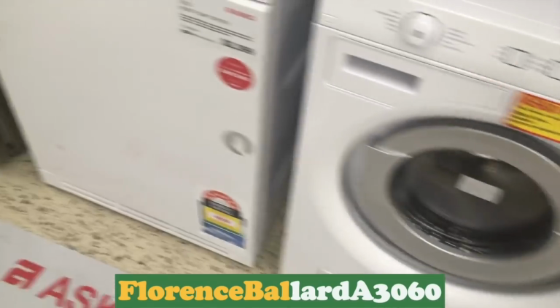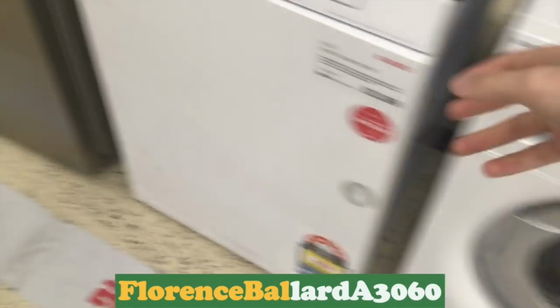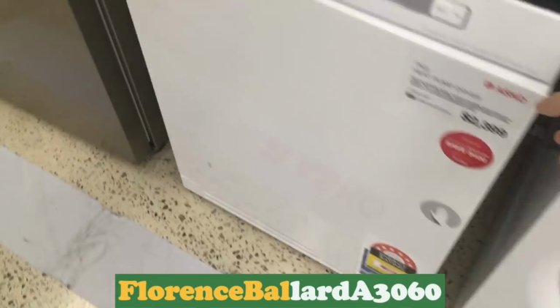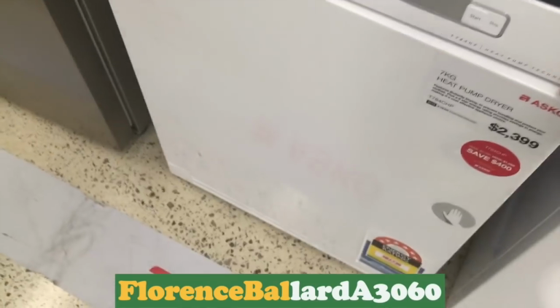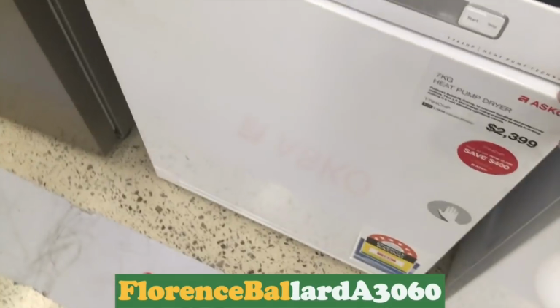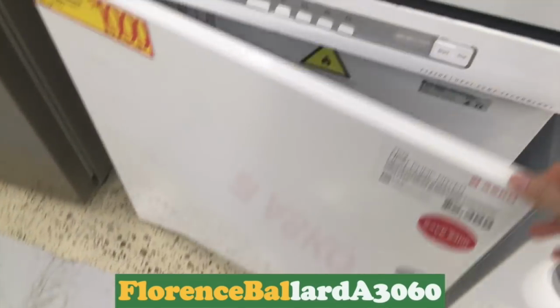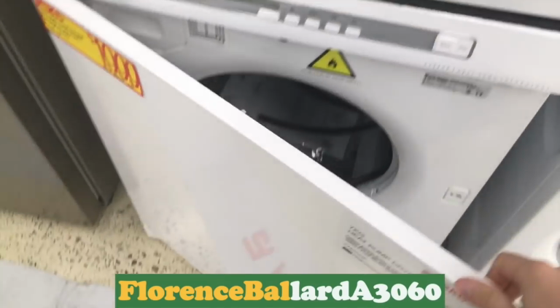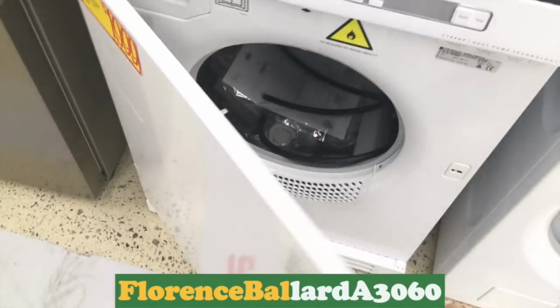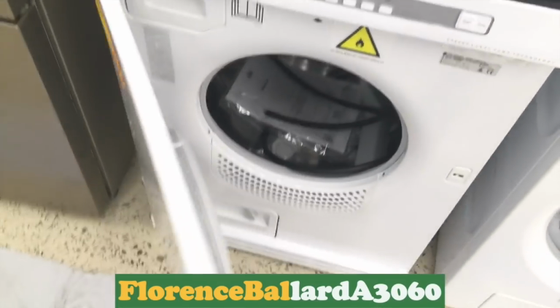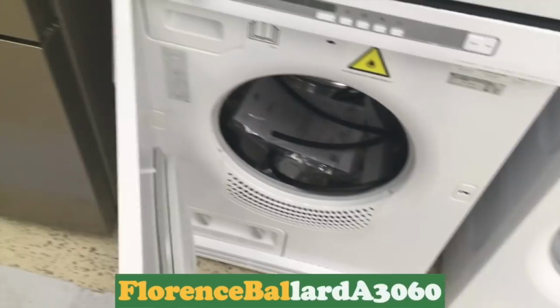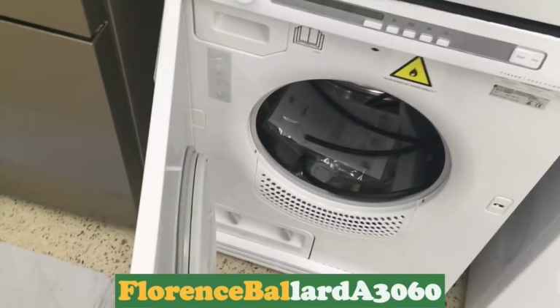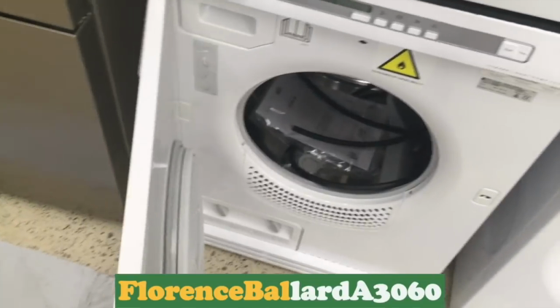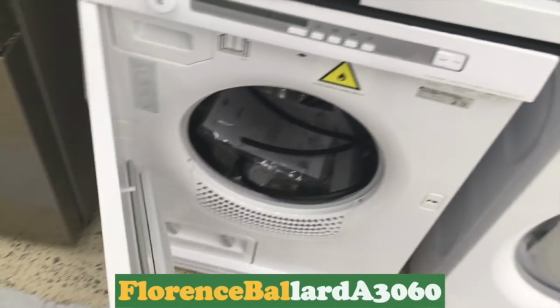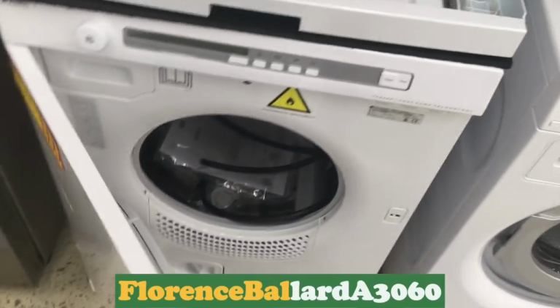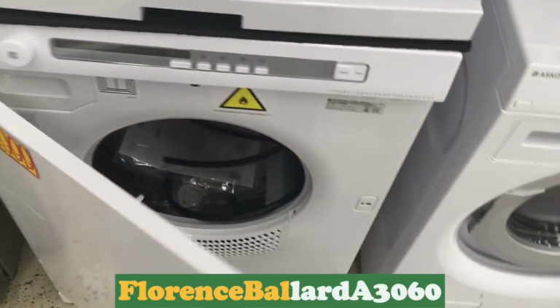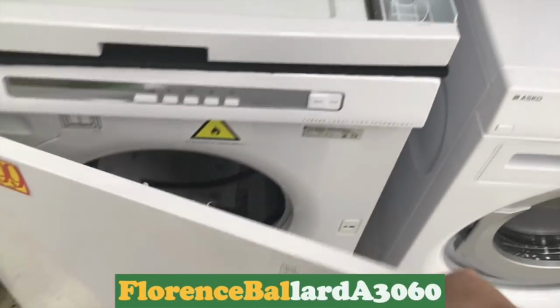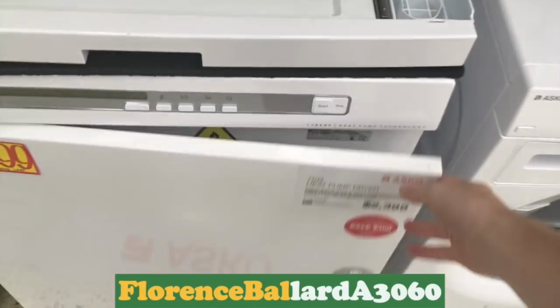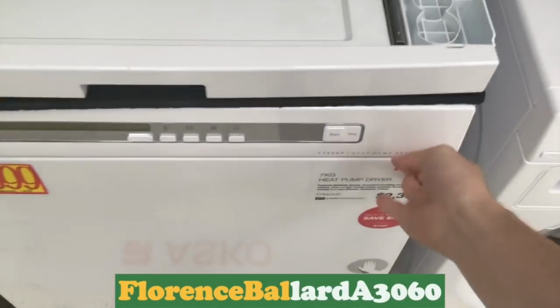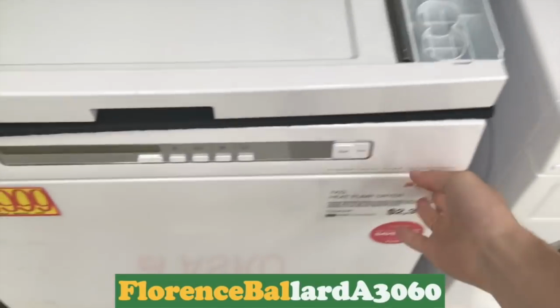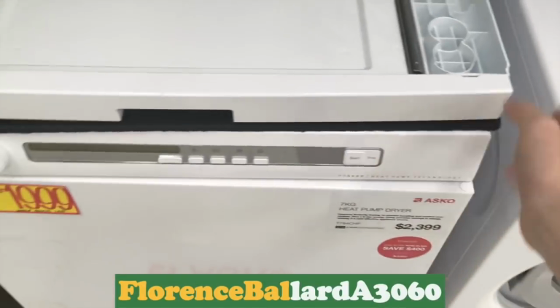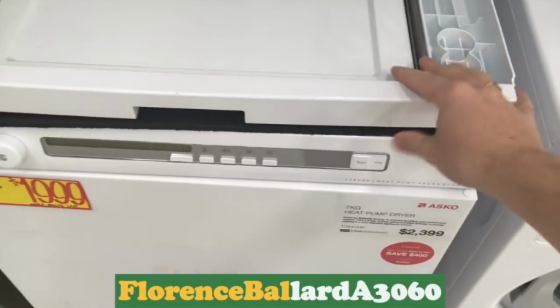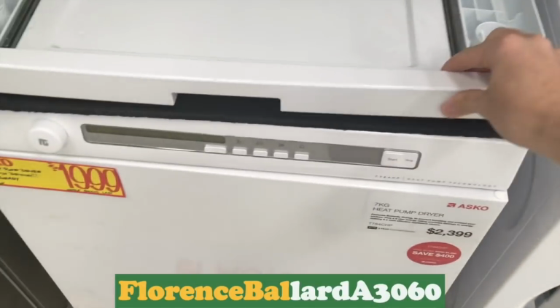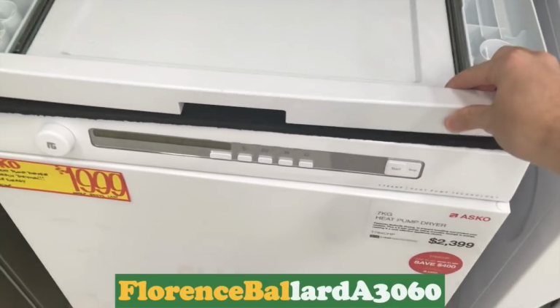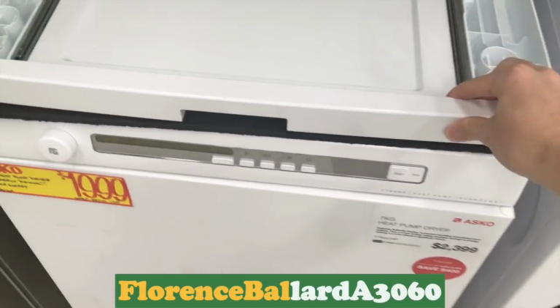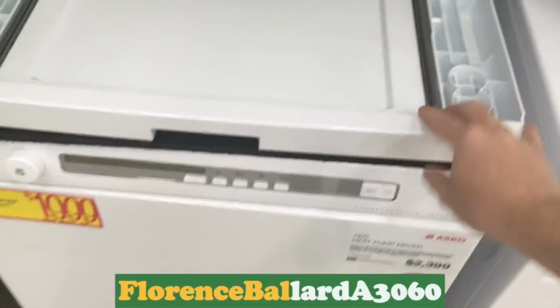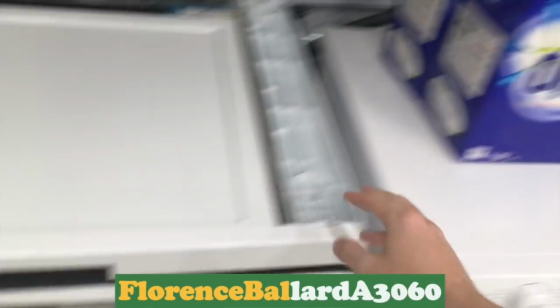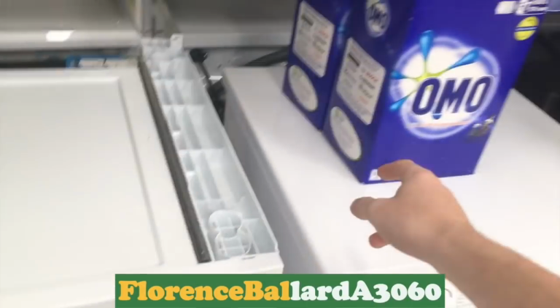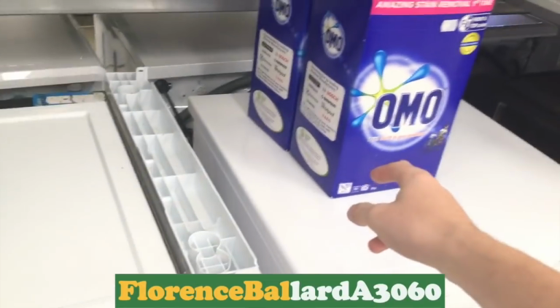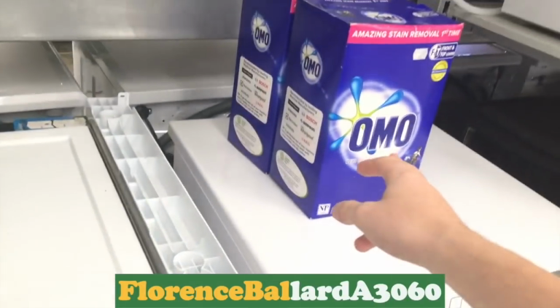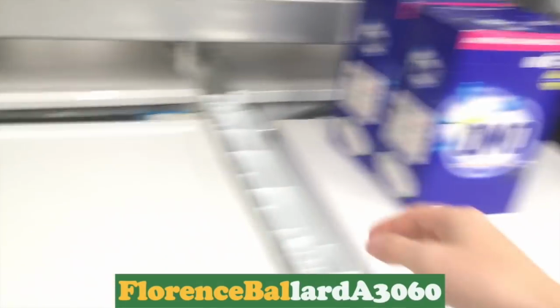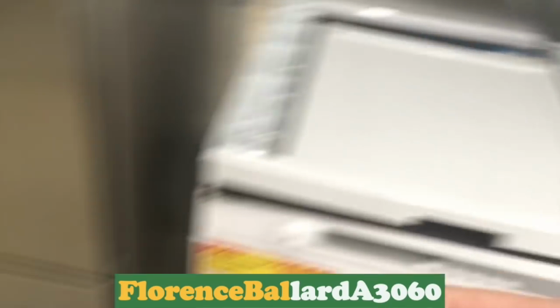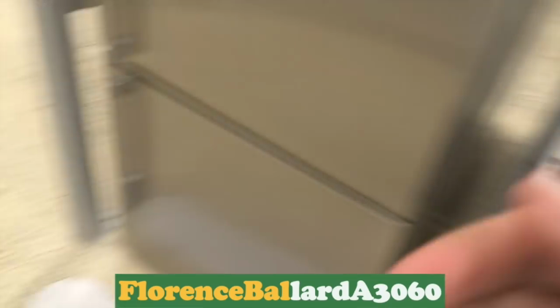And here's a heat pump dryer — I didn't realise they did matching dryers. That's just a stacking kit on there. Look at that — massive box of Omo.